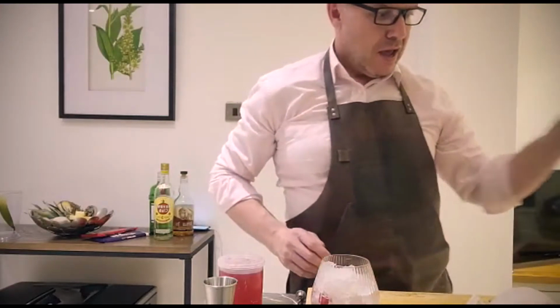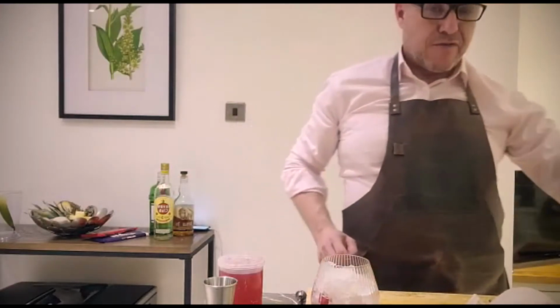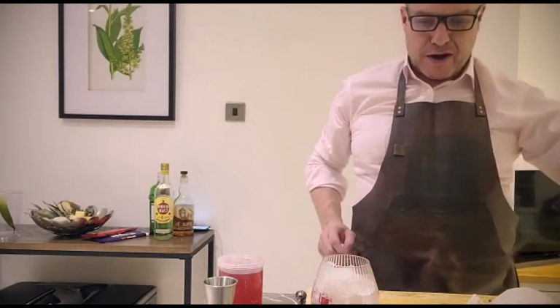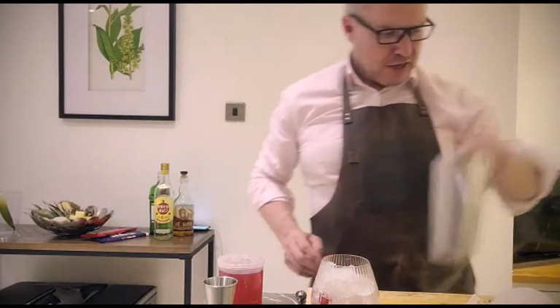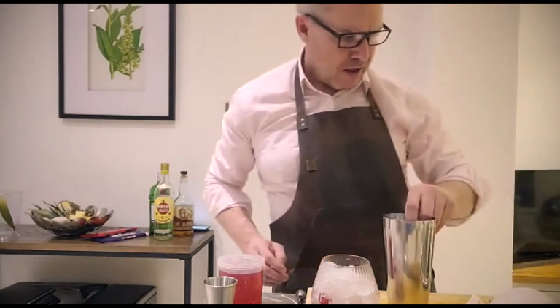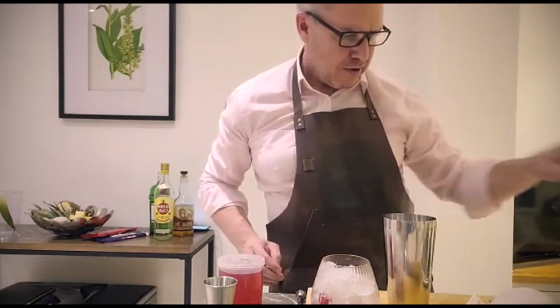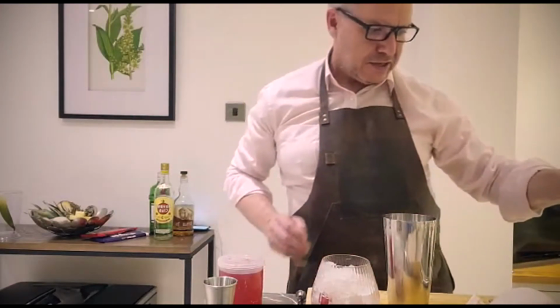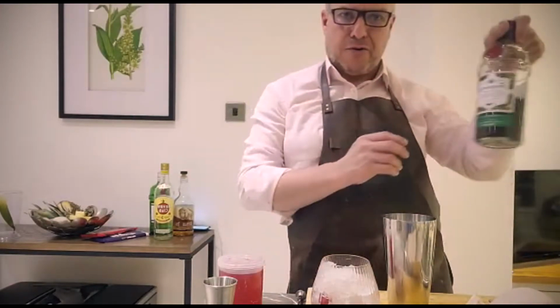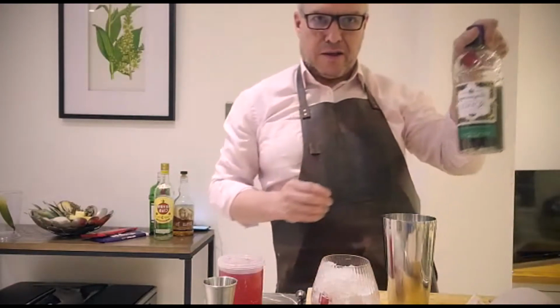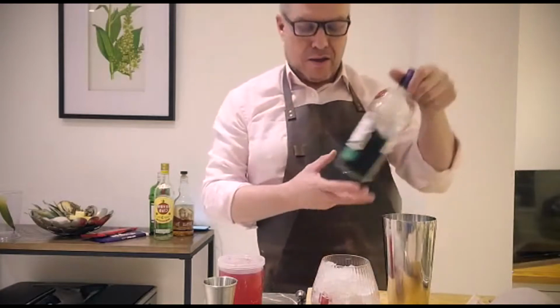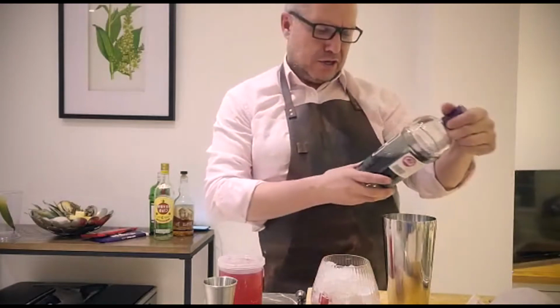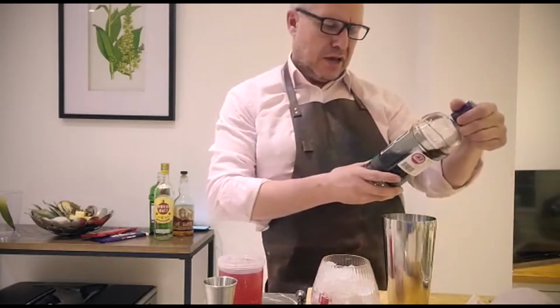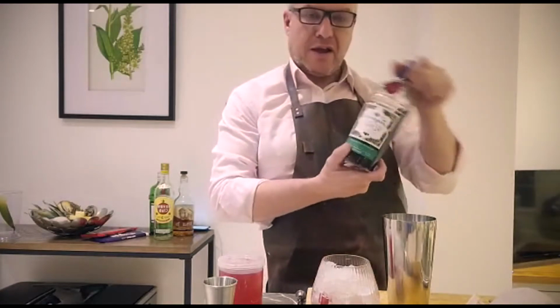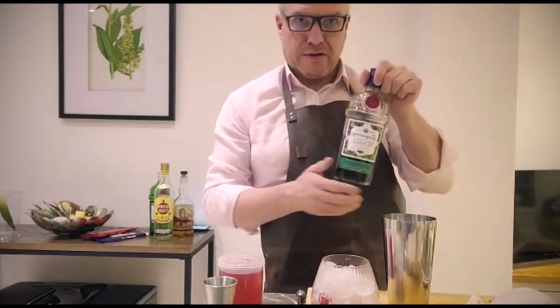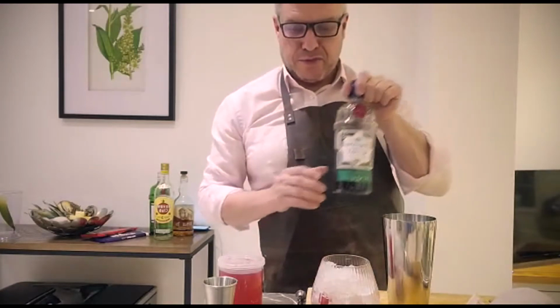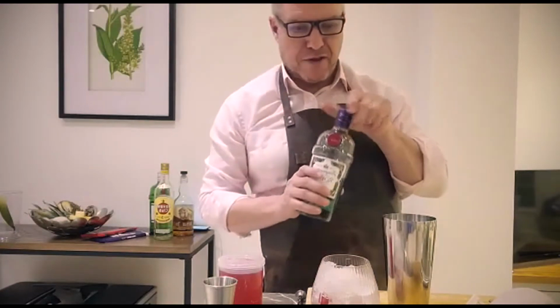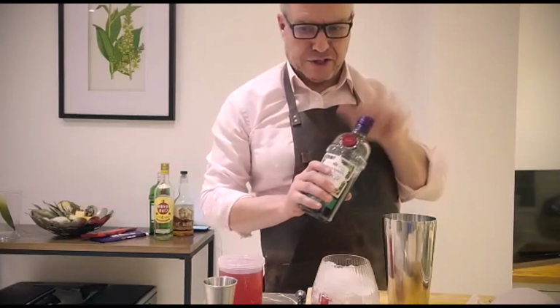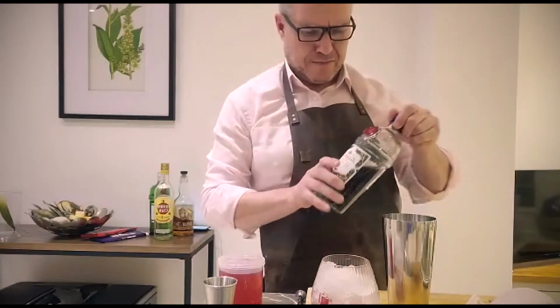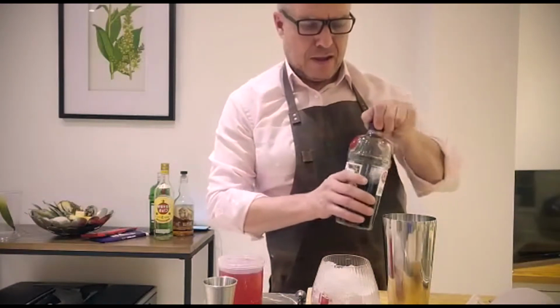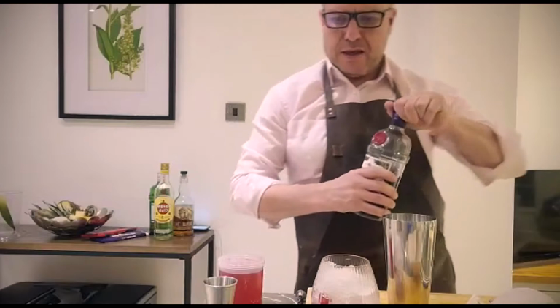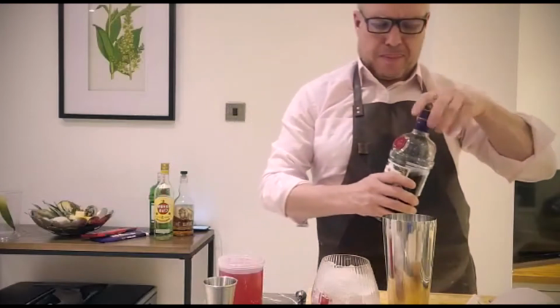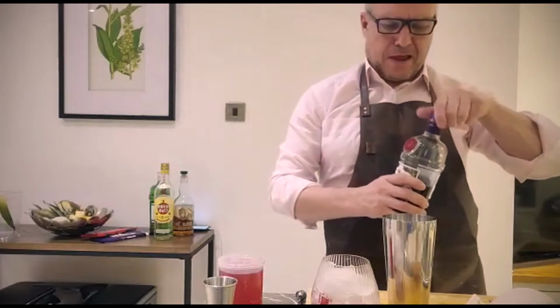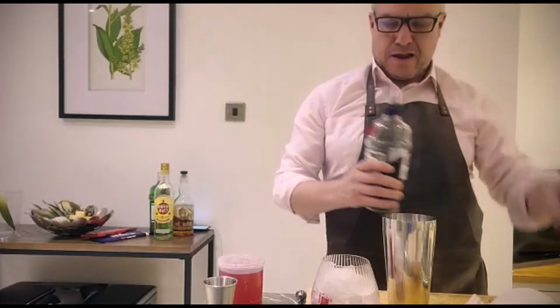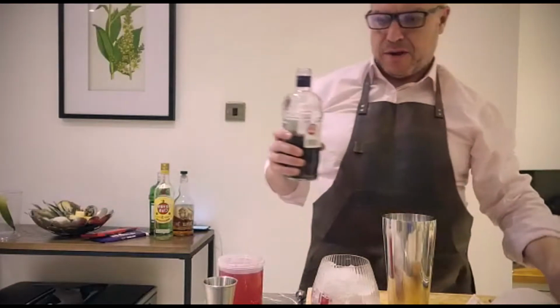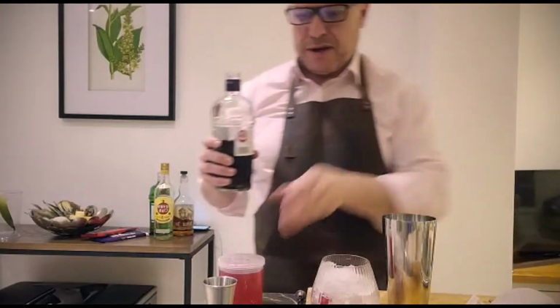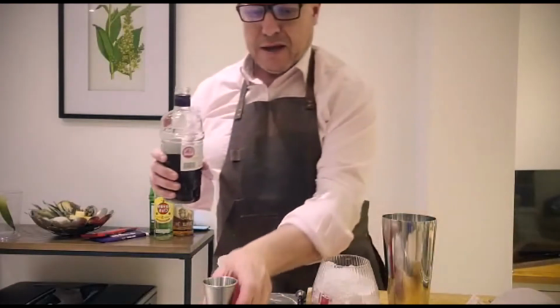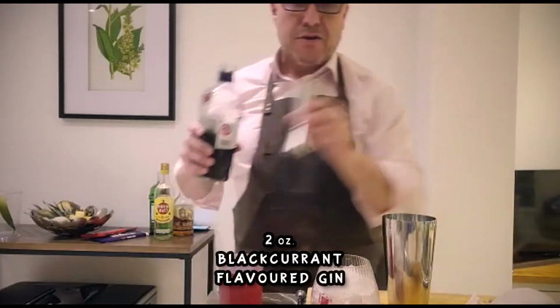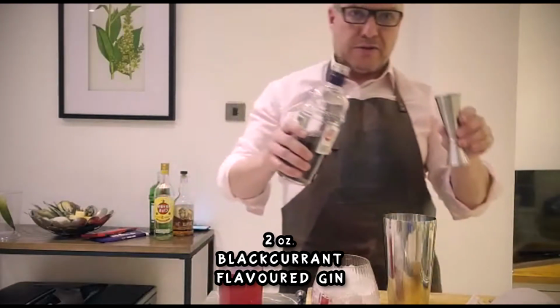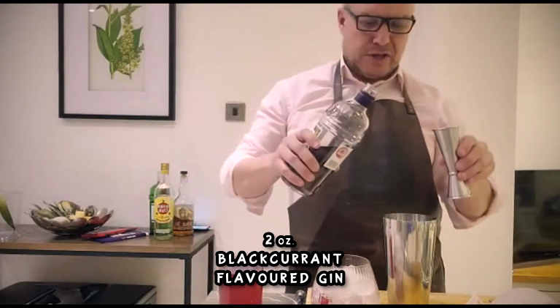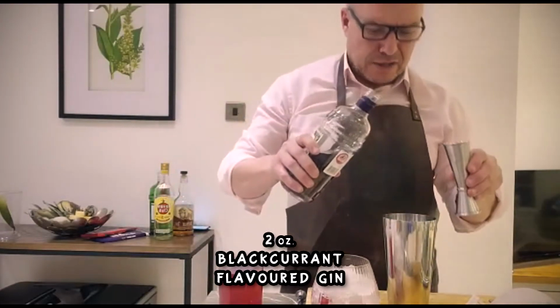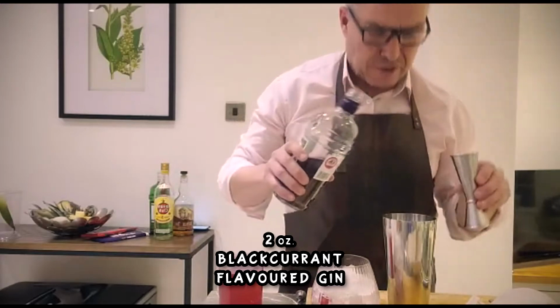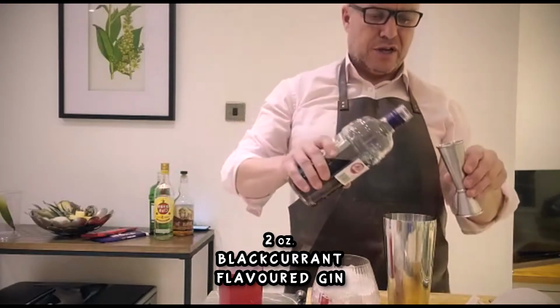Now for the ingredients, I'm using the Tanqueray Royale, which has a blackcurrant flavoured gin, and I'm going to put in two ounces of that into my dry shaker.